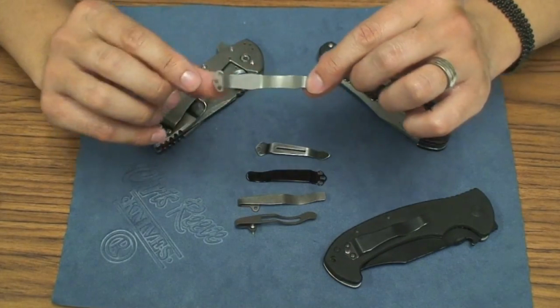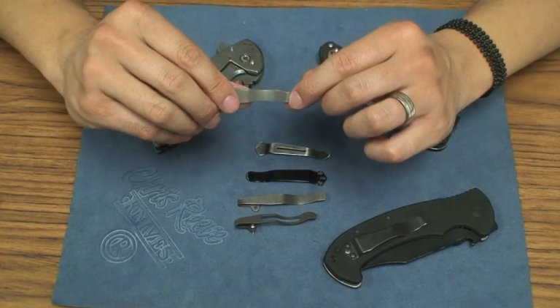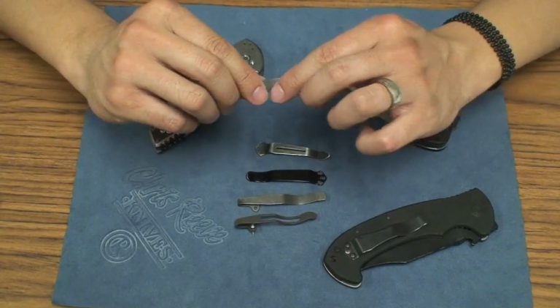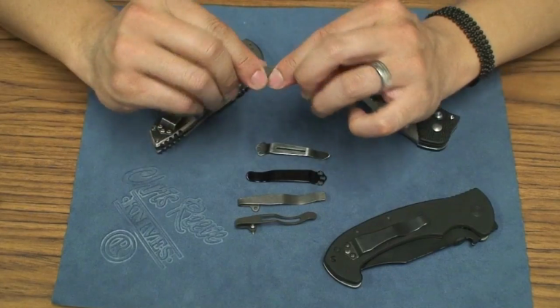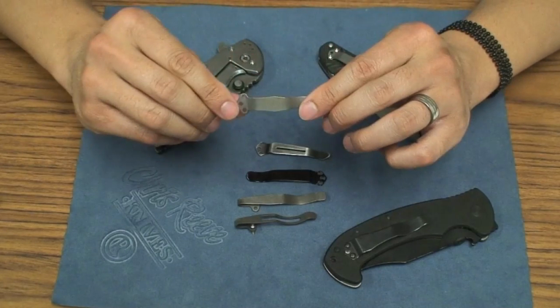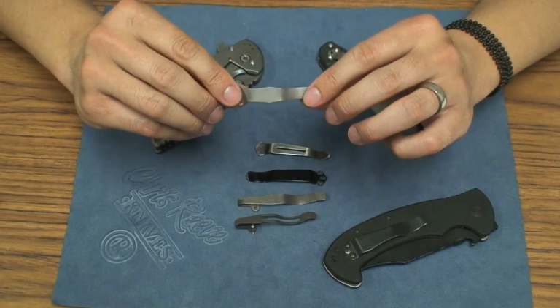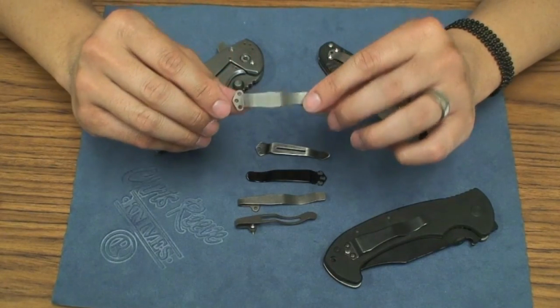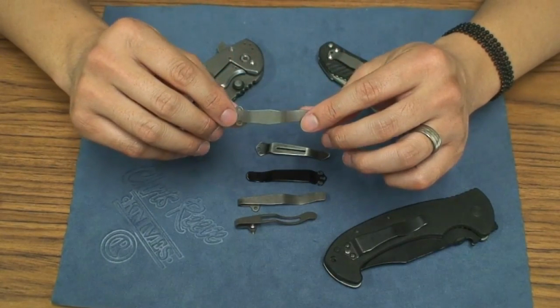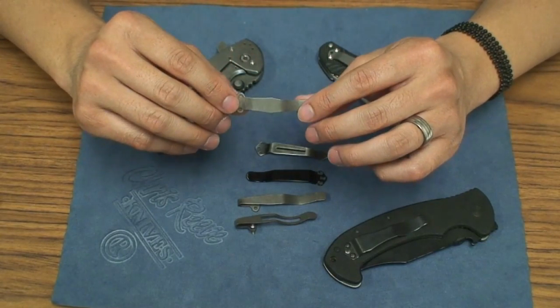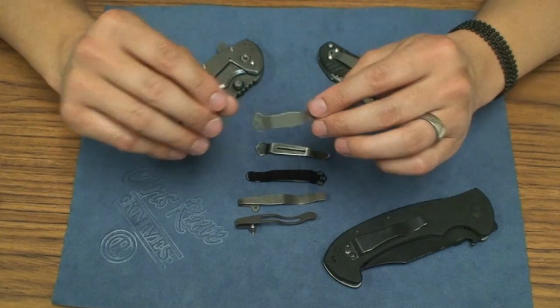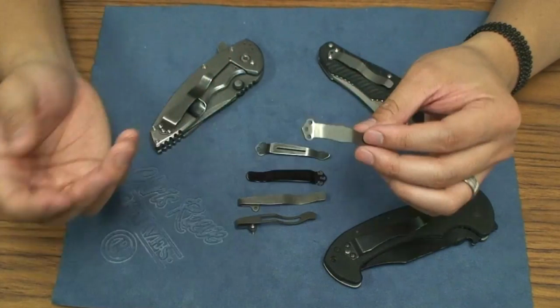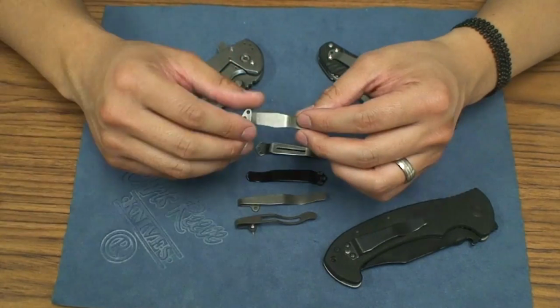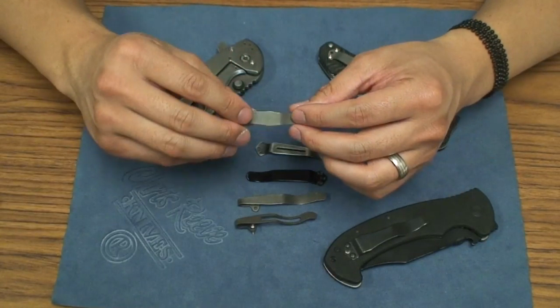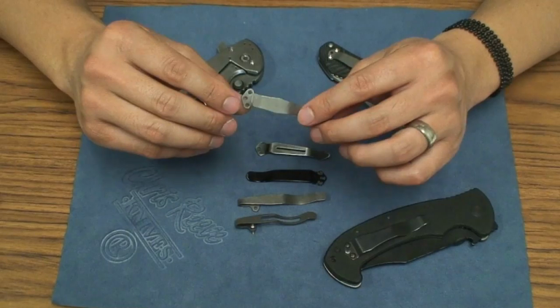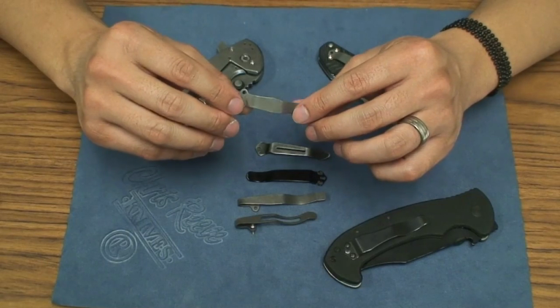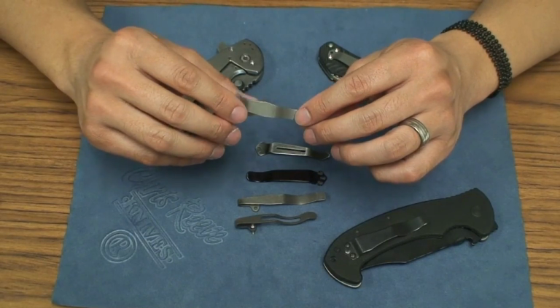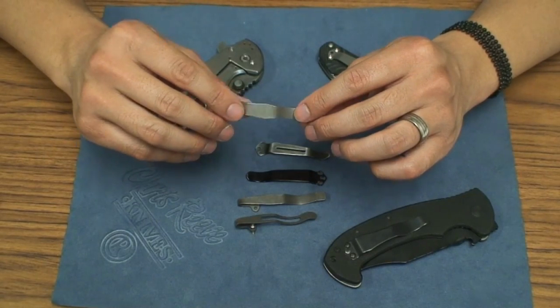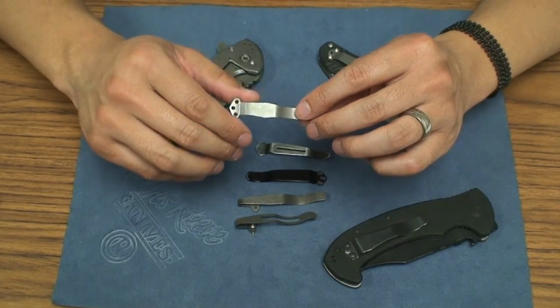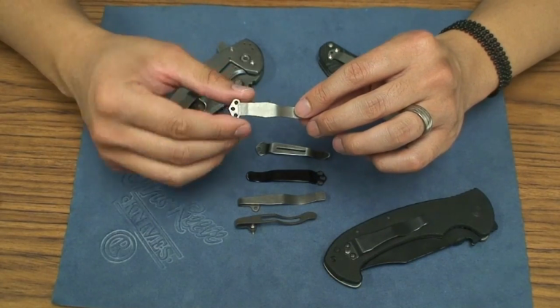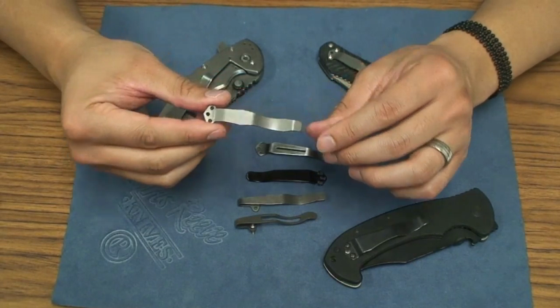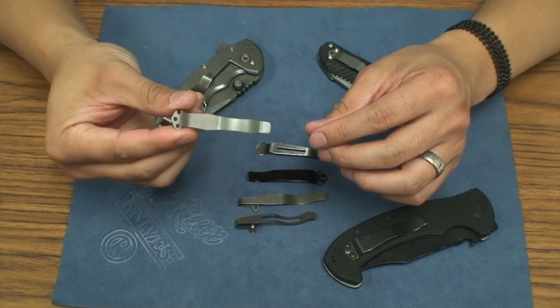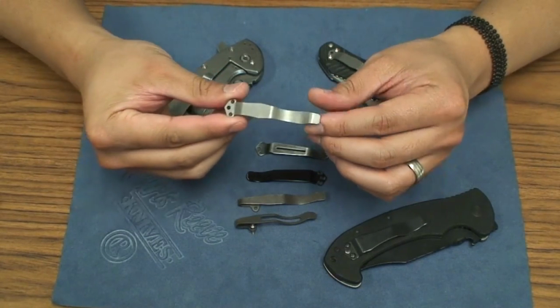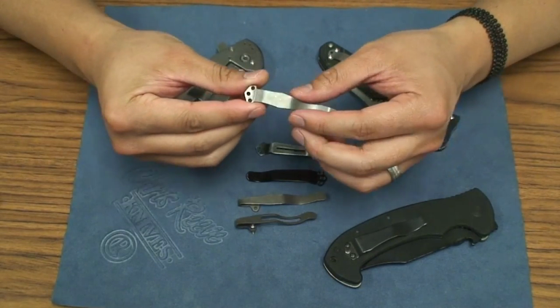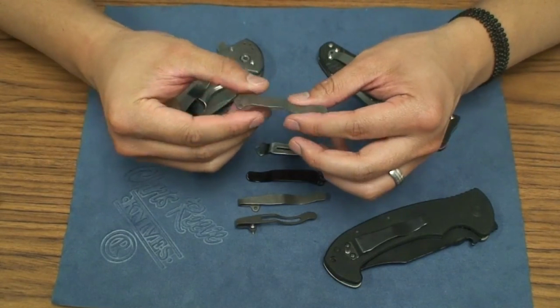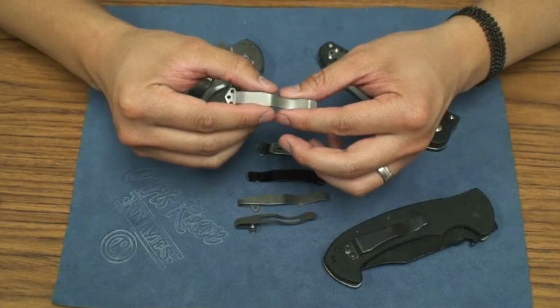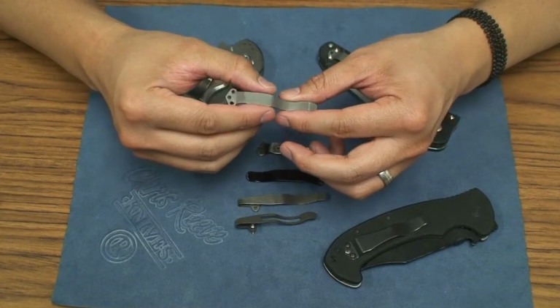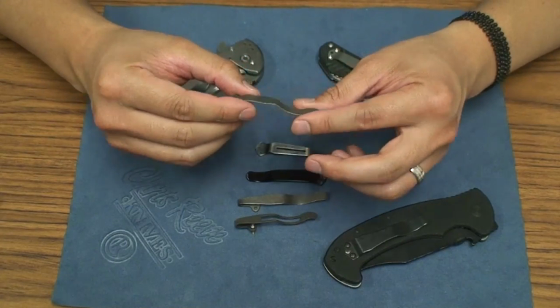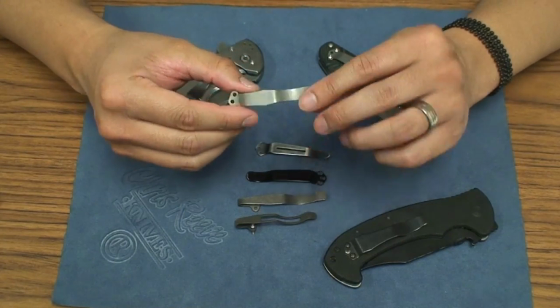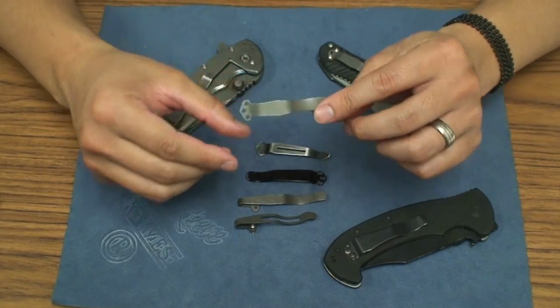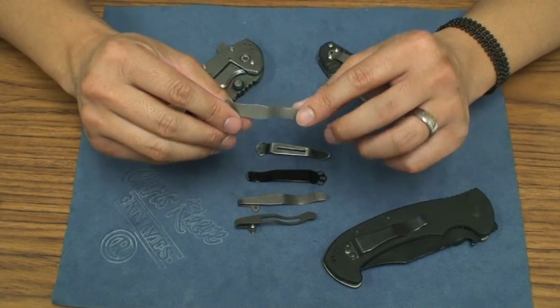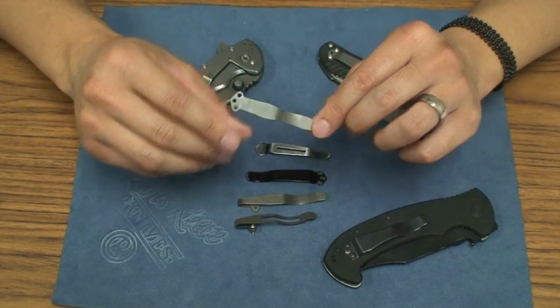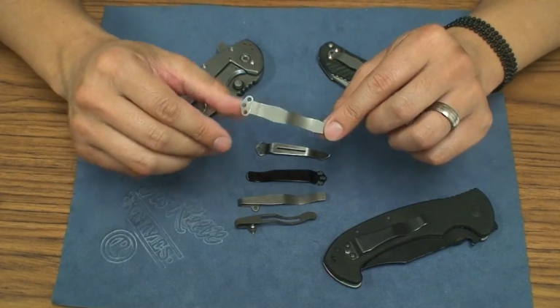If you're looking for pocket clips to replace or if you broke them — I mean, Benchmade's policy is pretty good so they'll send you new clips — but if you want to try a new clip with a little bit of curves and stuff like that, this is definitely a cool one to check out.